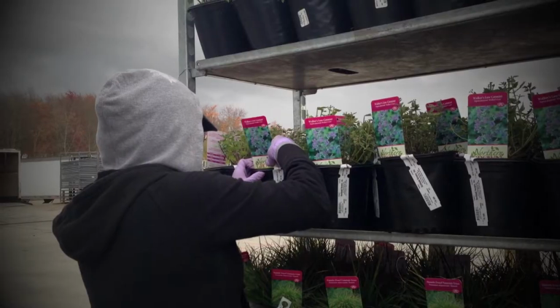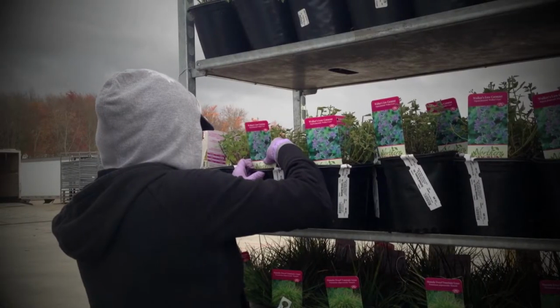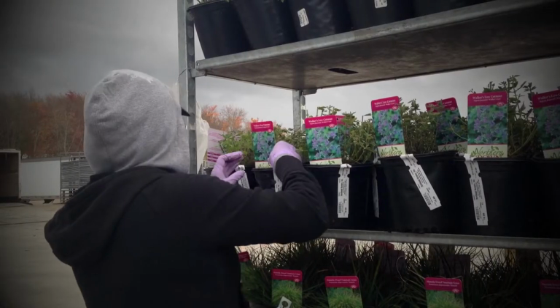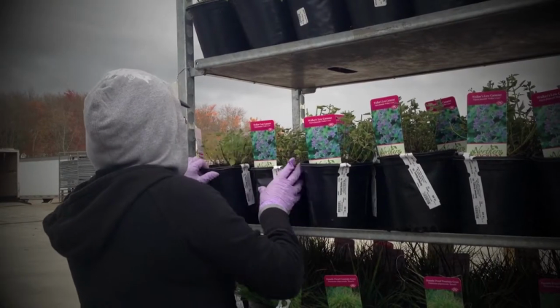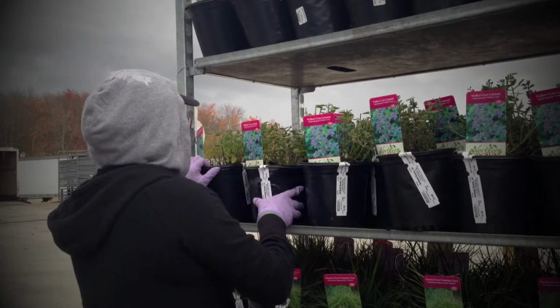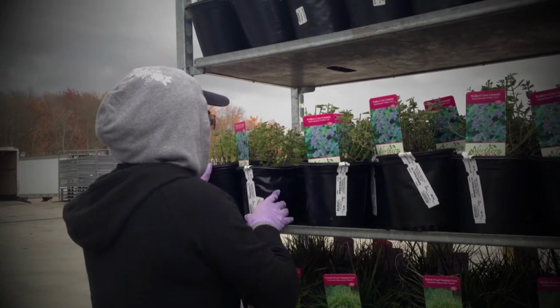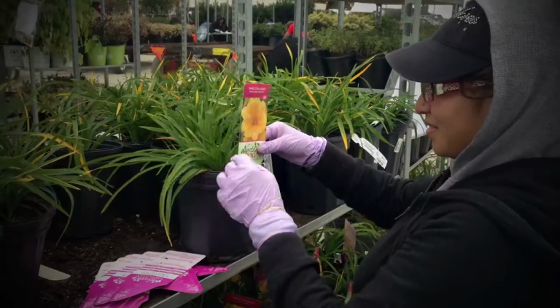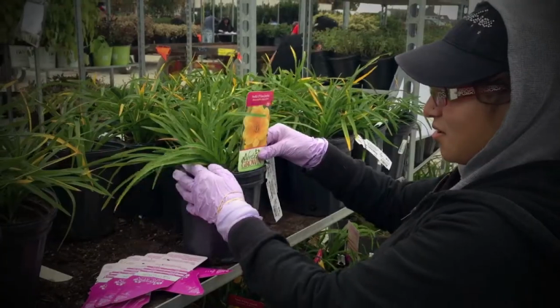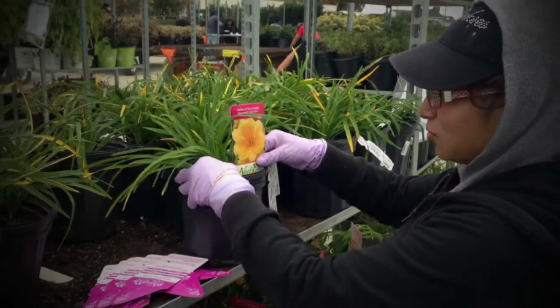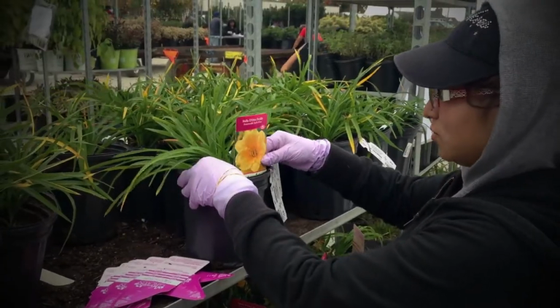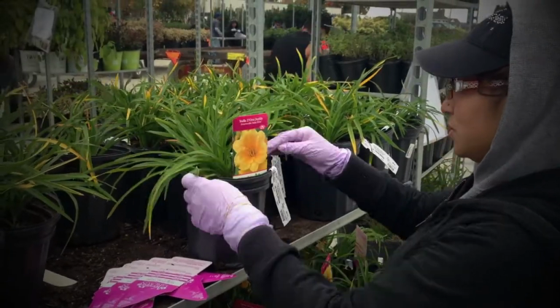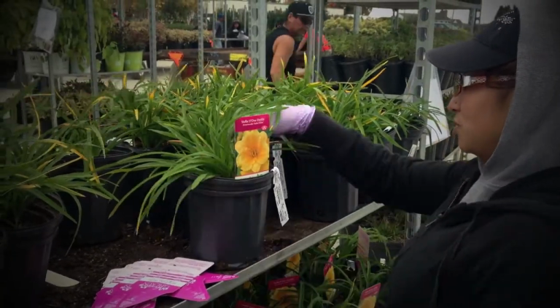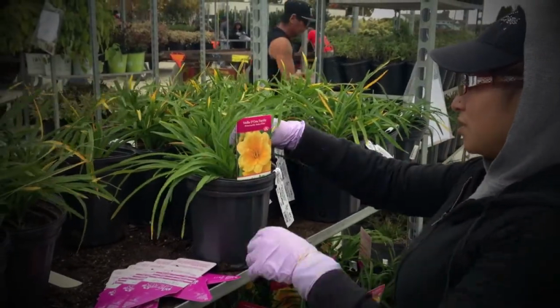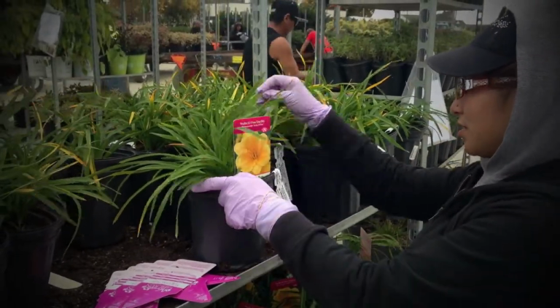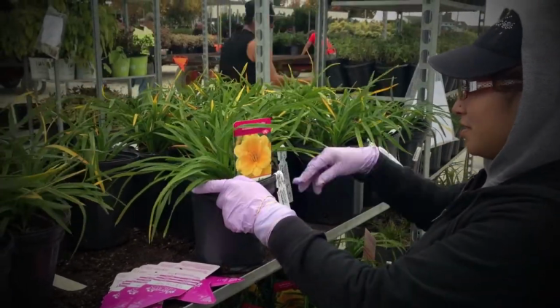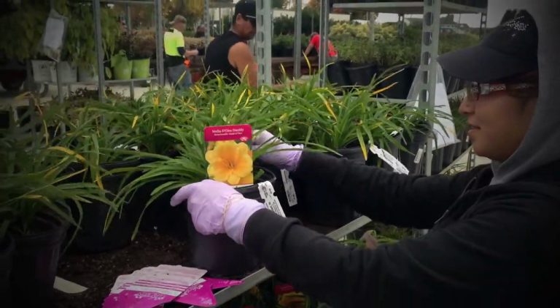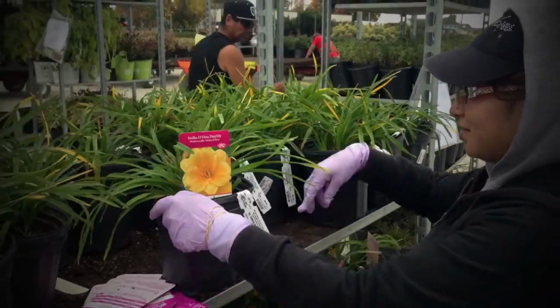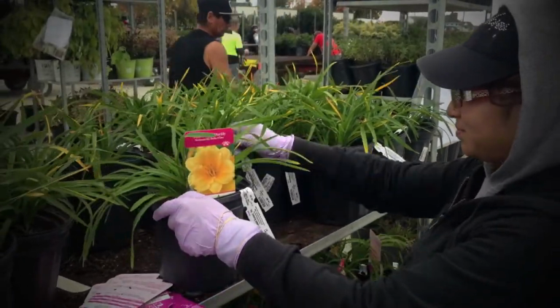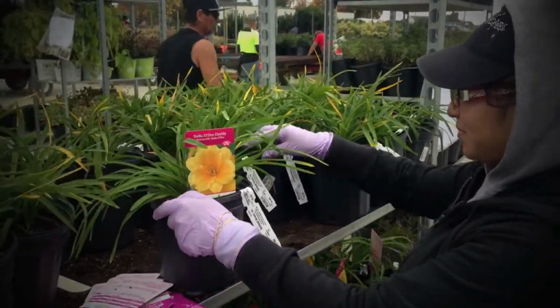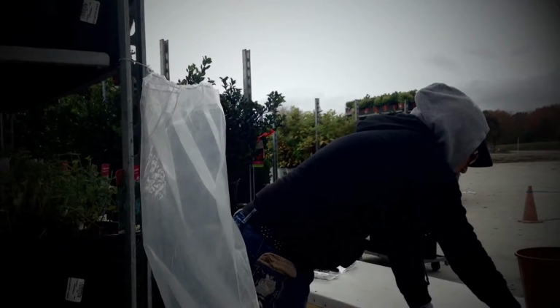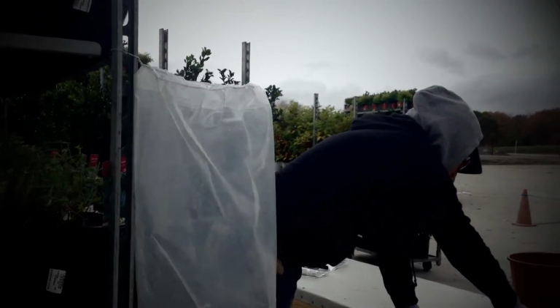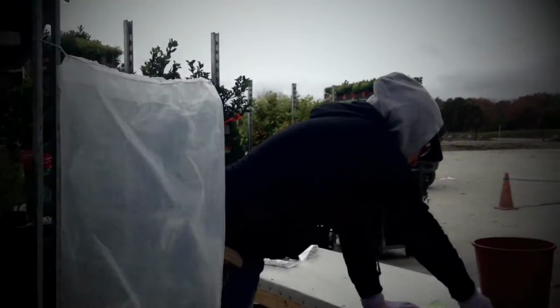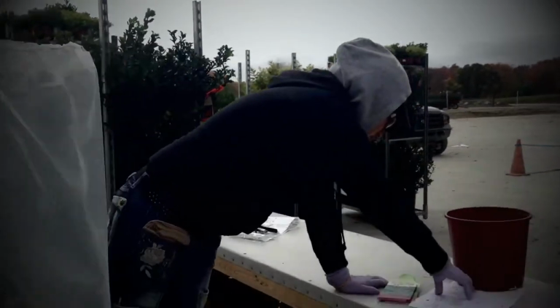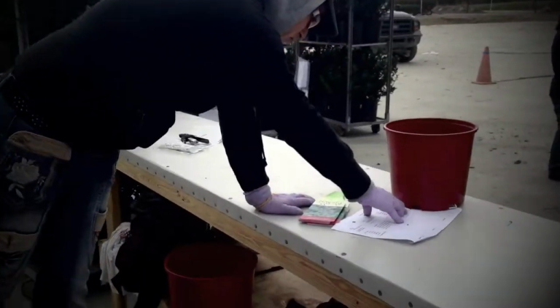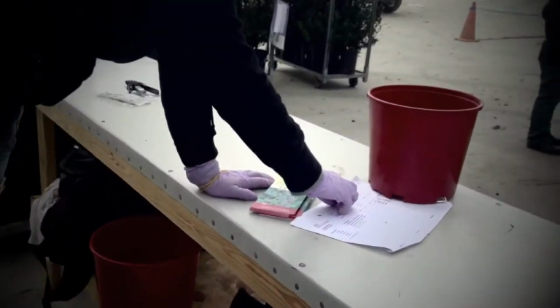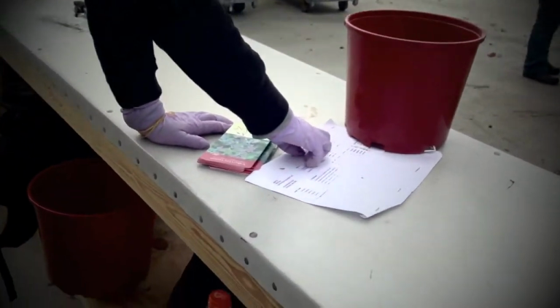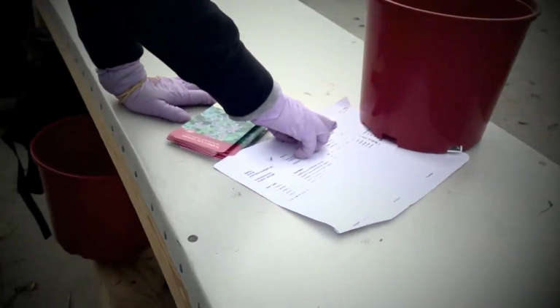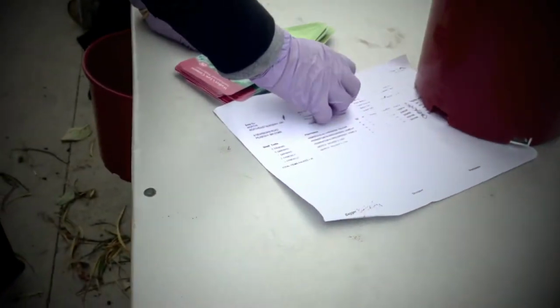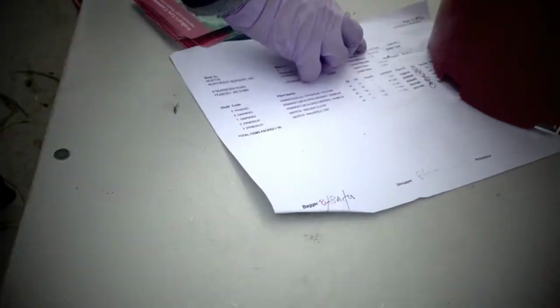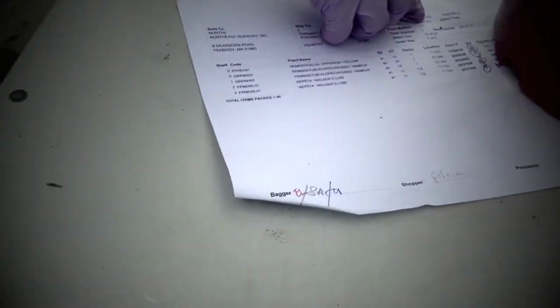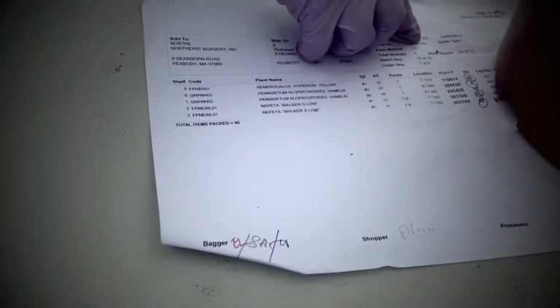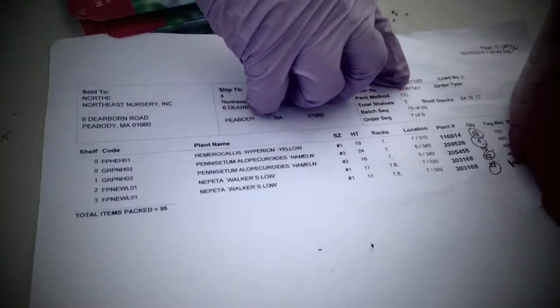It is also the spot where all the plants are tagged, priced, cleaned, and watered. The cart sheet gives the processor all the information needed to make sure that your plants are 100% ready to ship and sell.